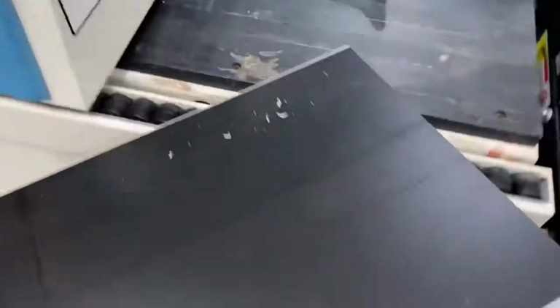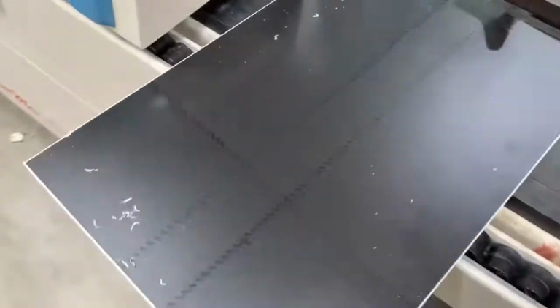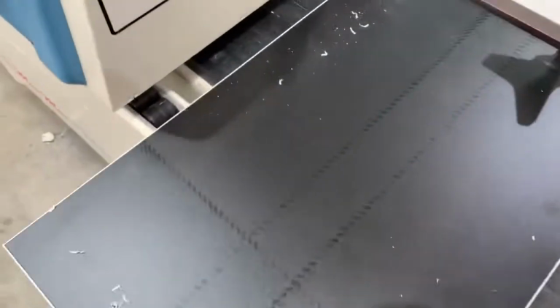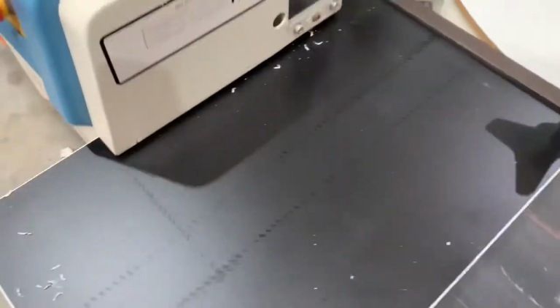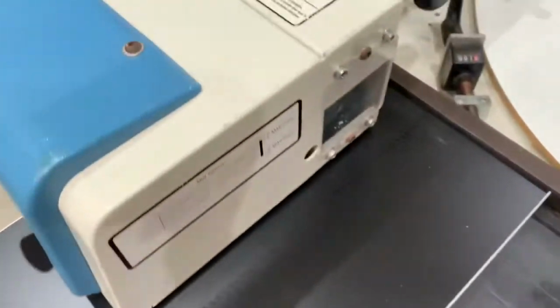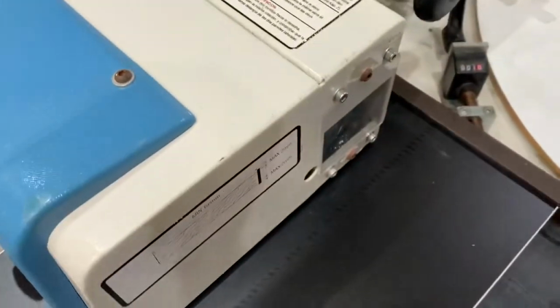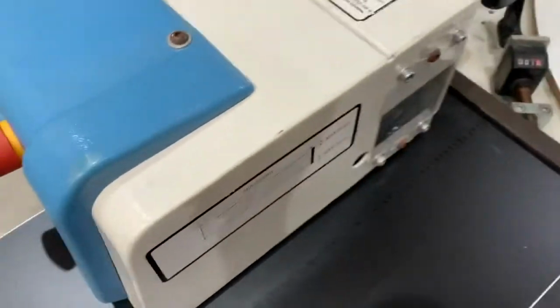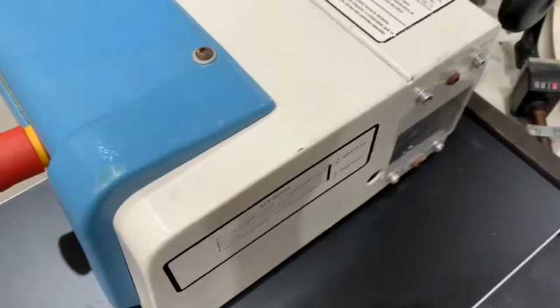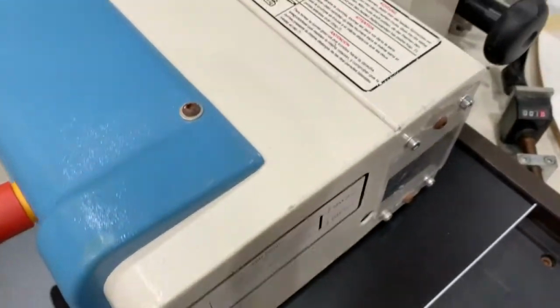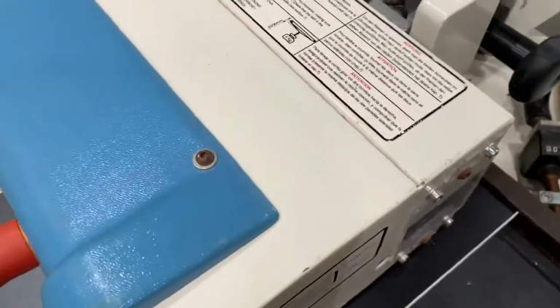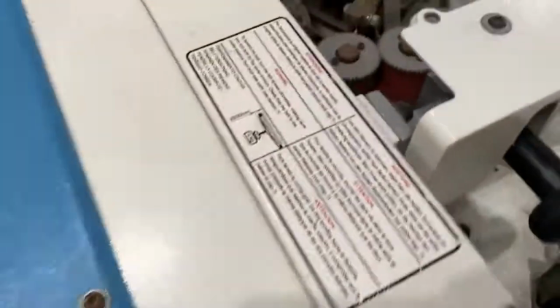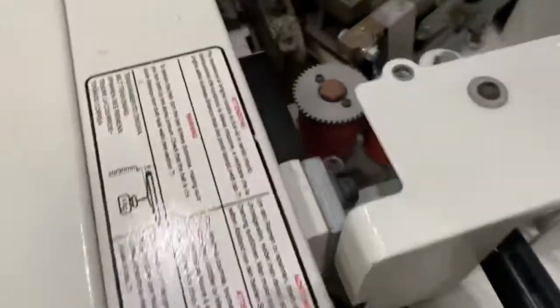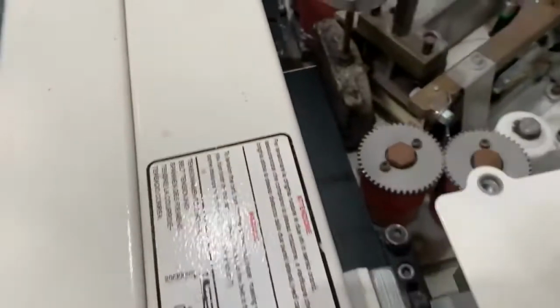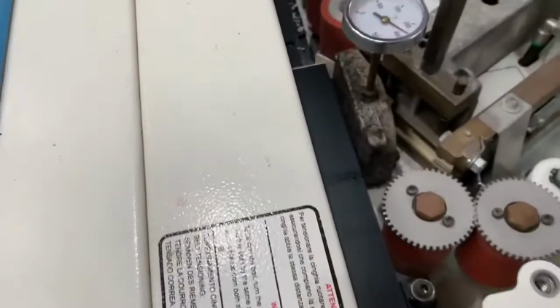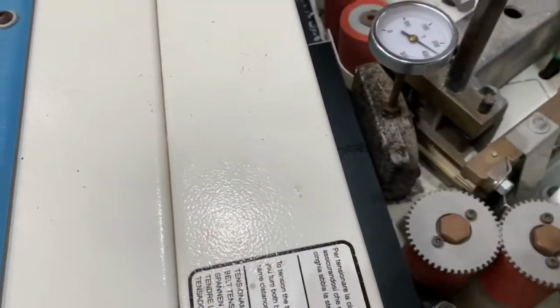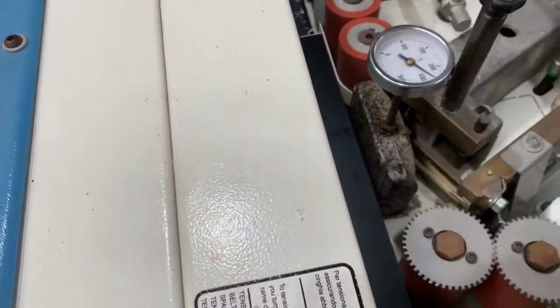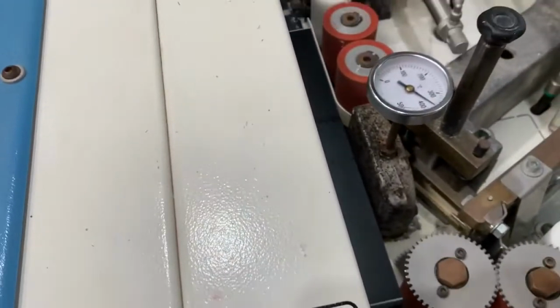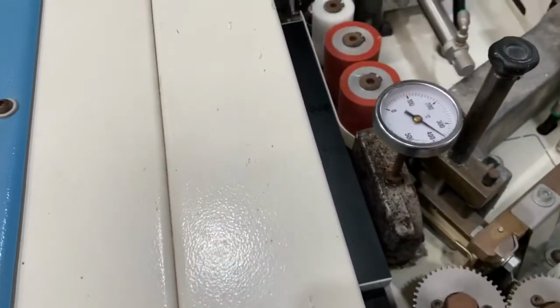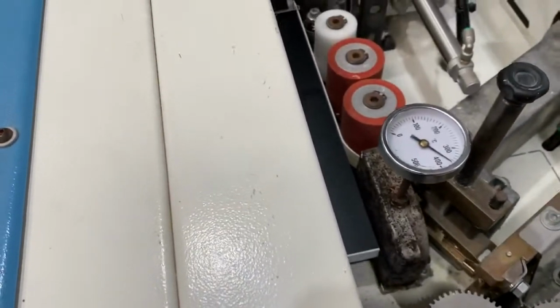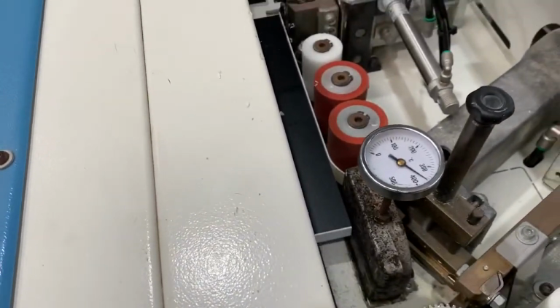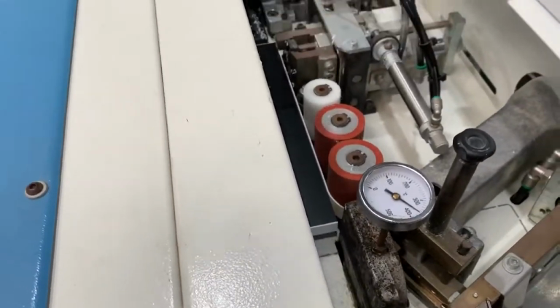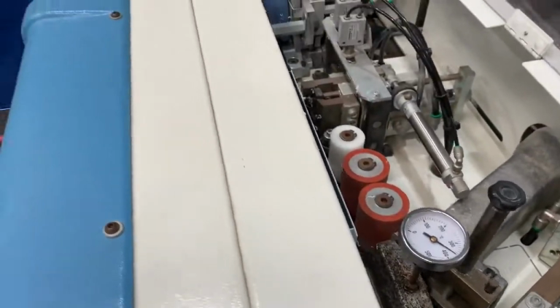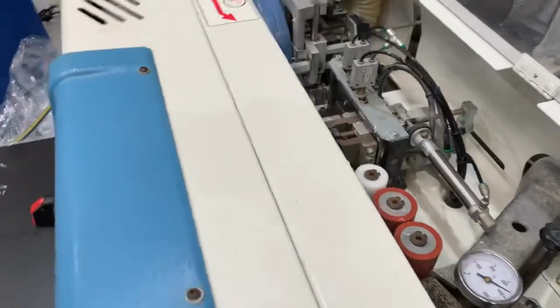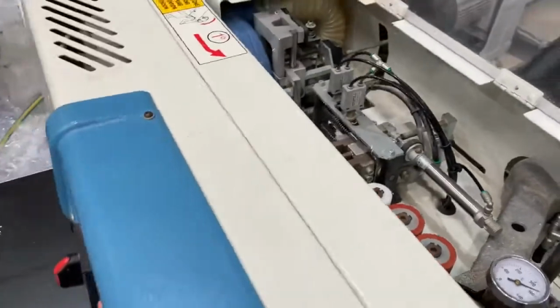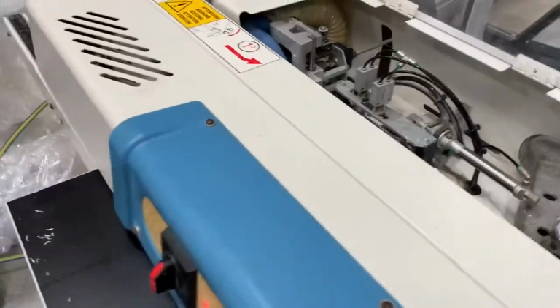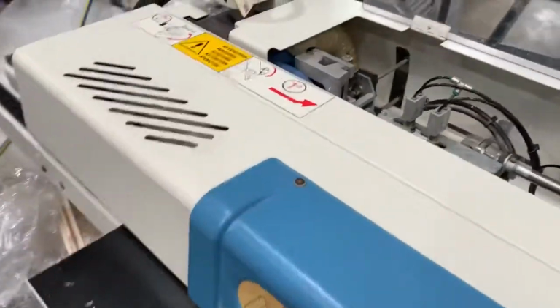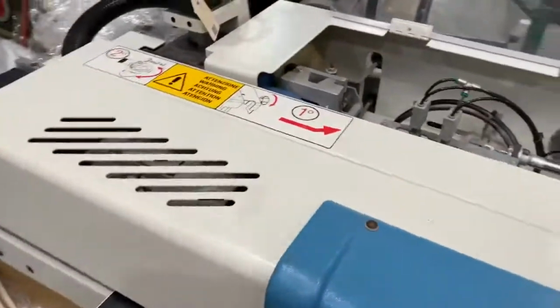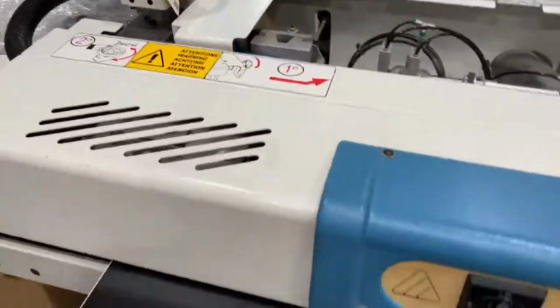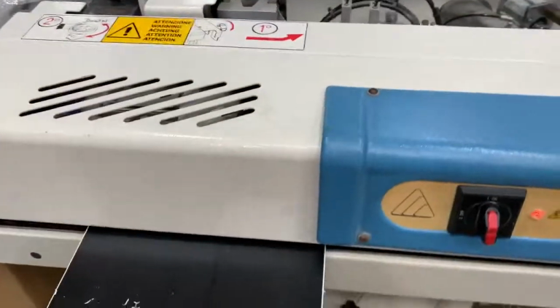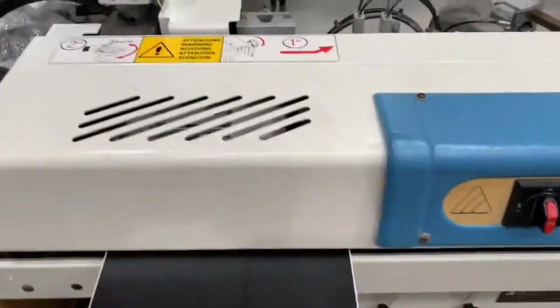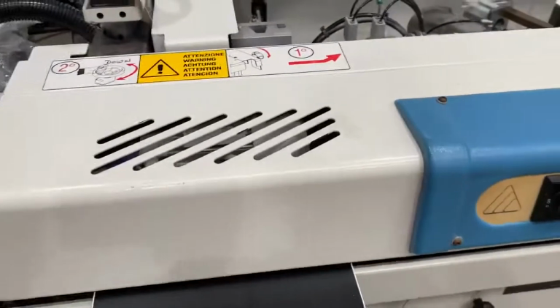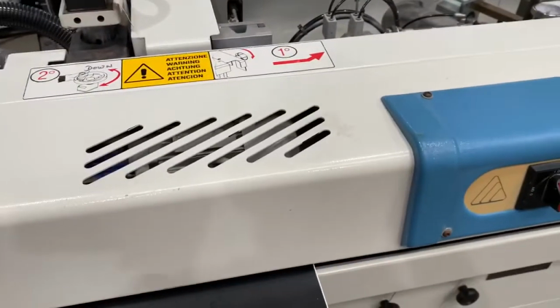We are running without an extractor here, but you must run the machine with an extractor. It's really important that you do use one — otherwise it will block up all the tubes and the cutters and everything and not work as efficiently.